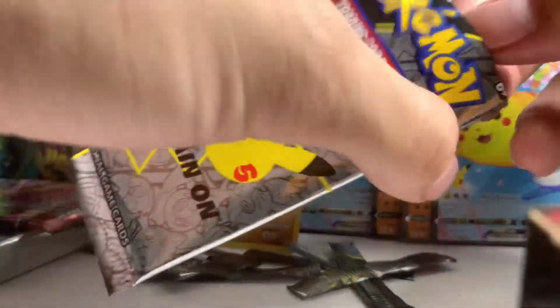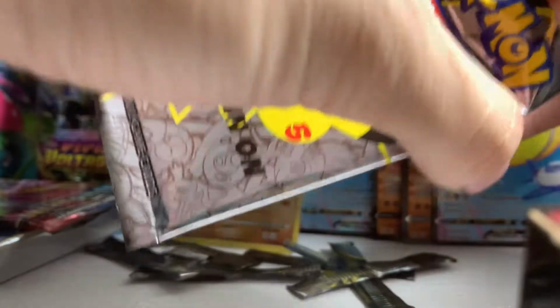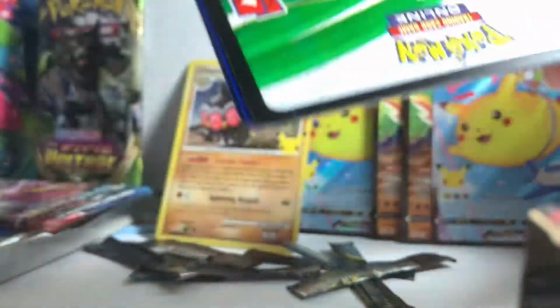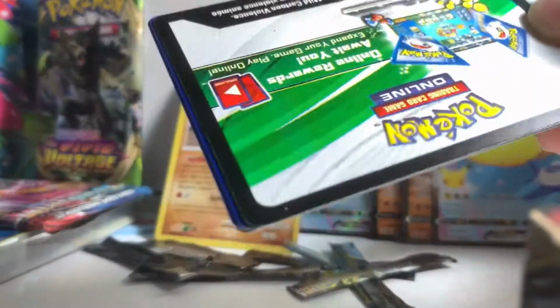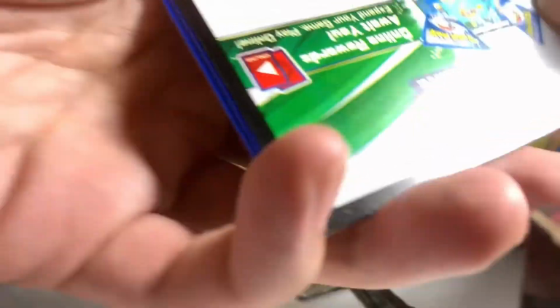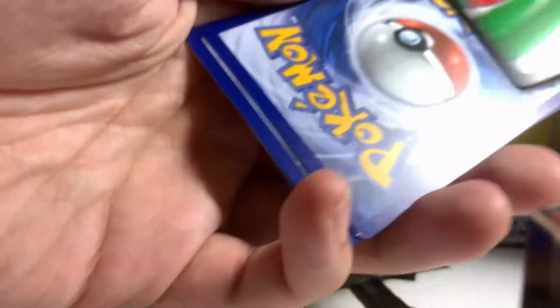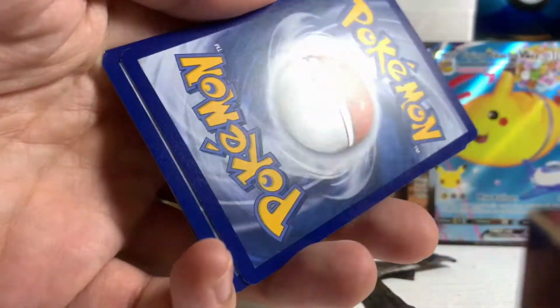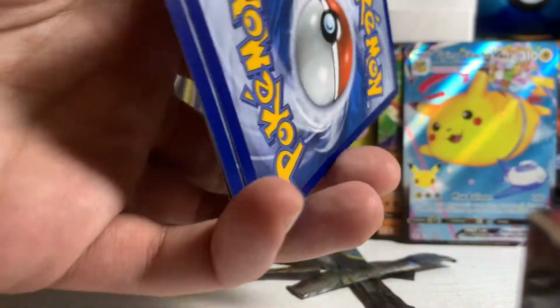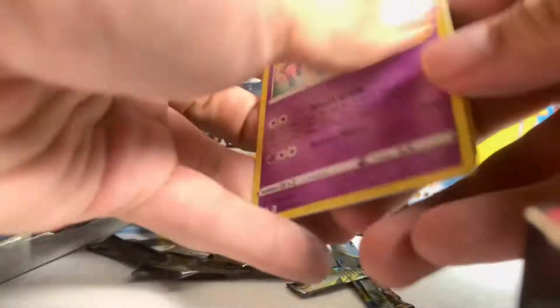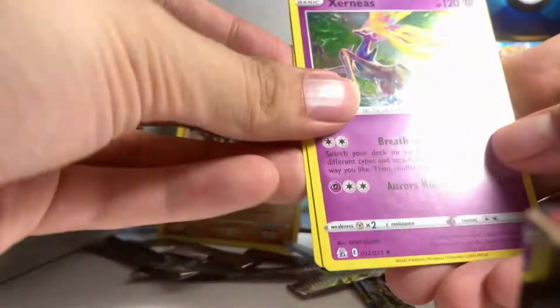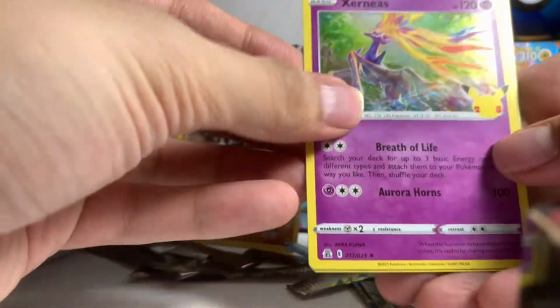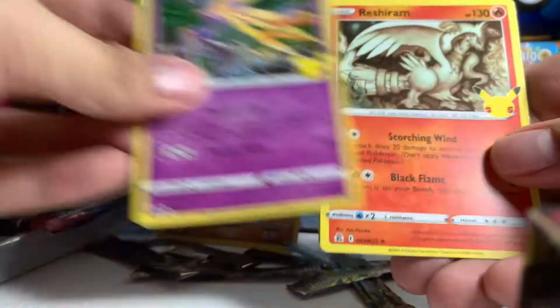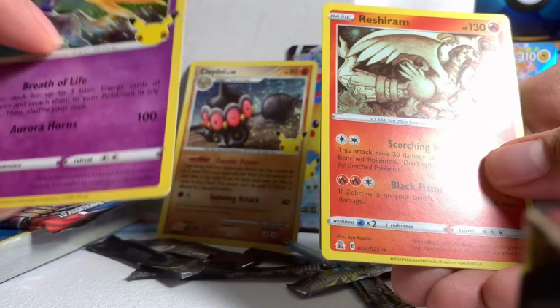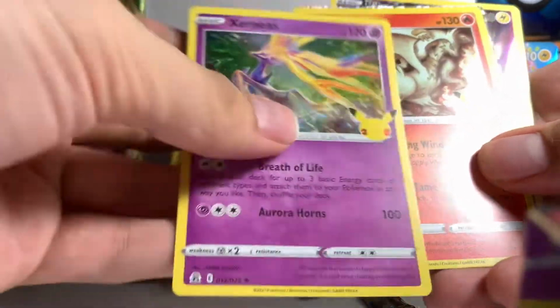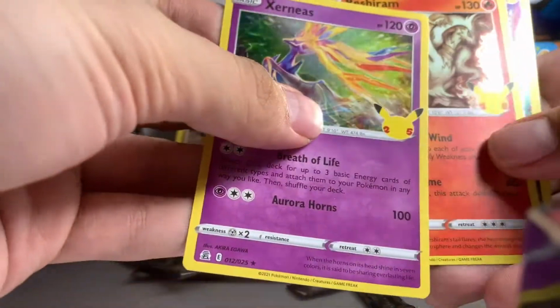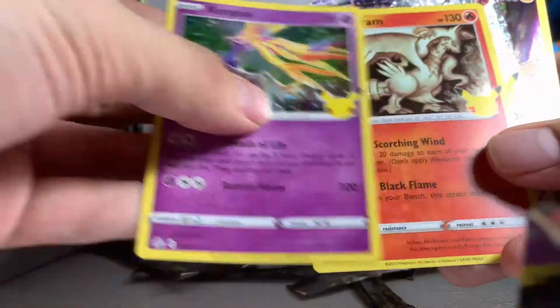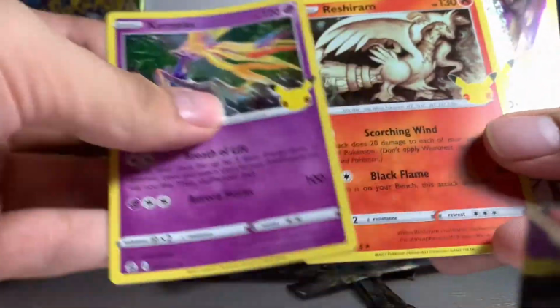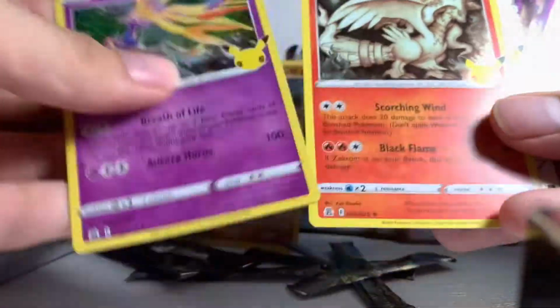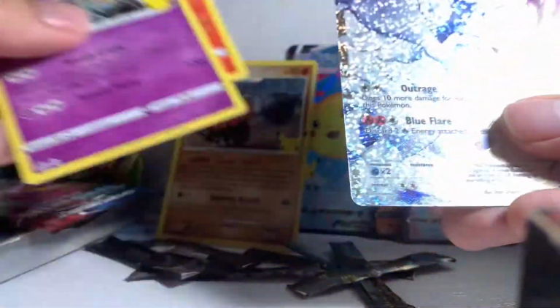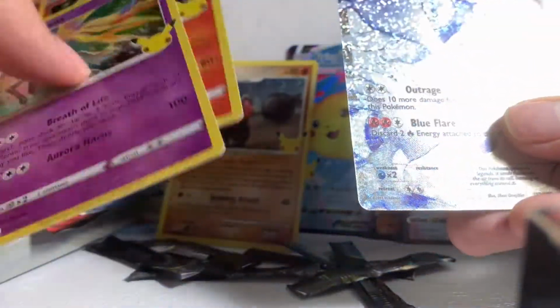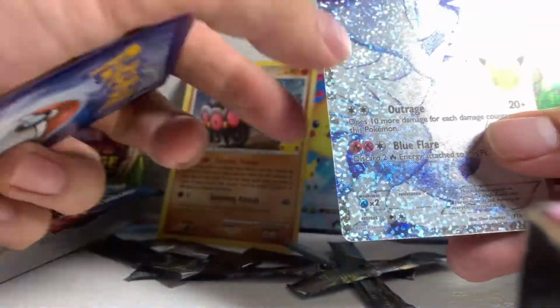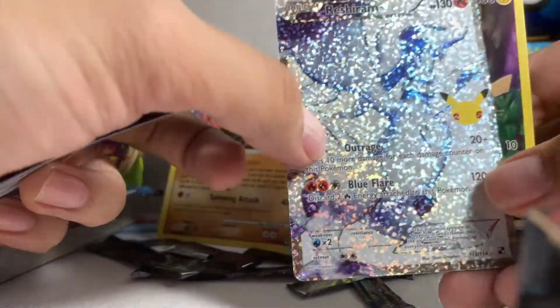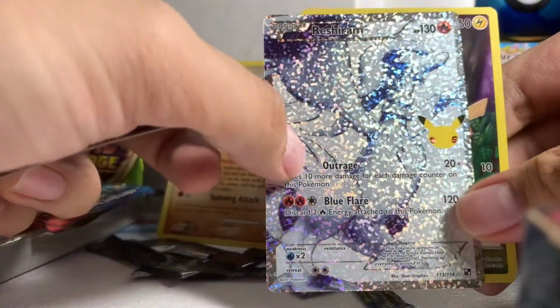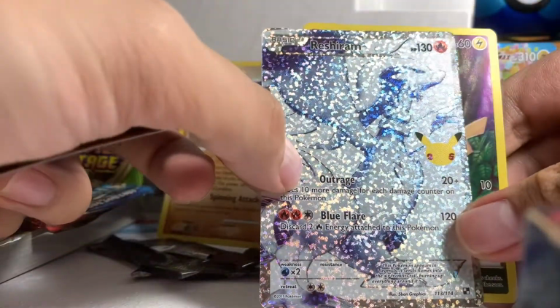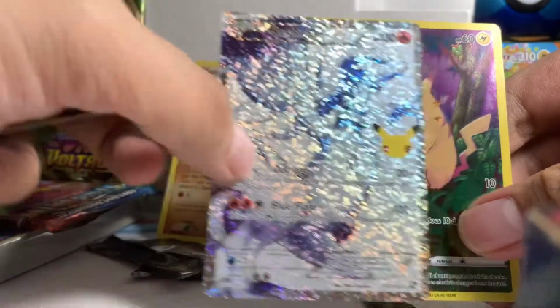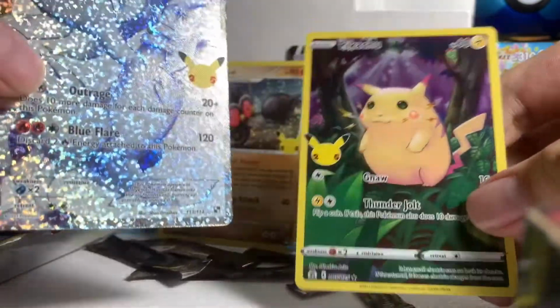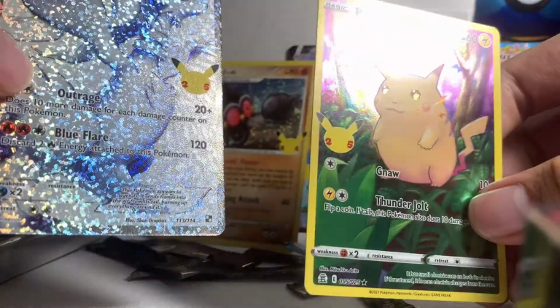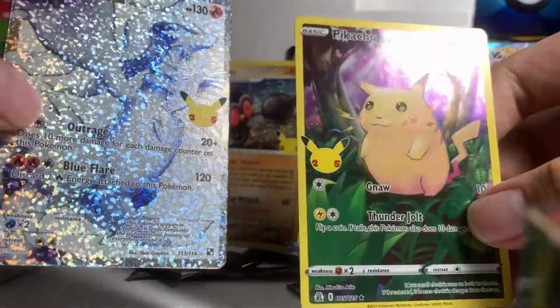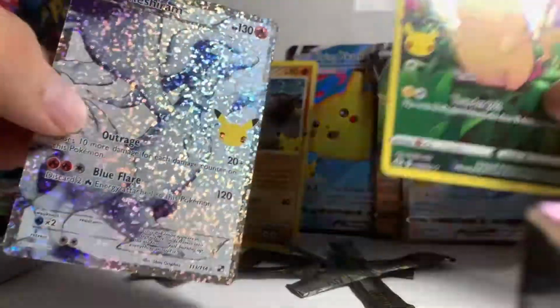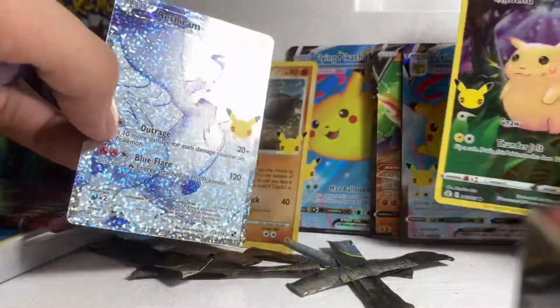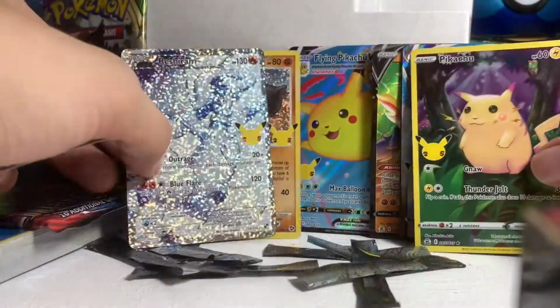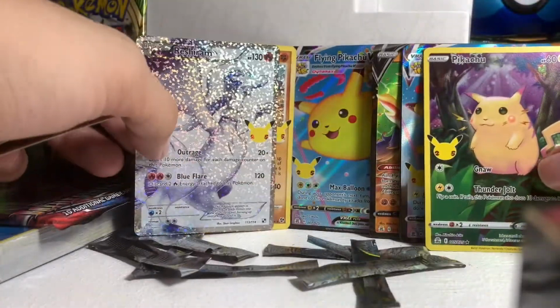That's the last three packs right here. Sonia, Reshiram, and Reshiram full art holographic in a Pikachu full art holographic.